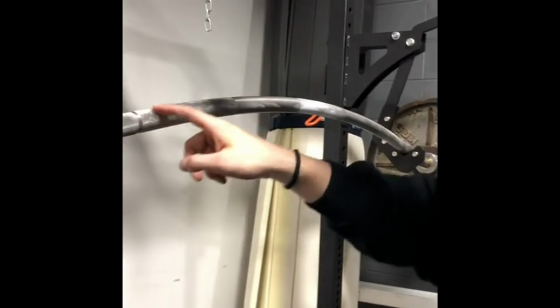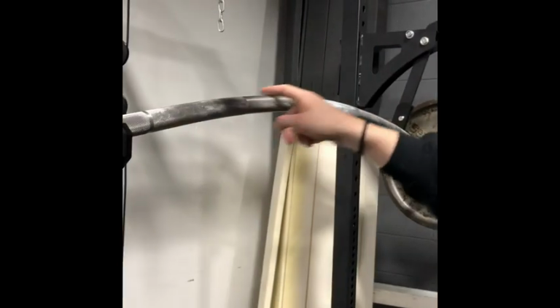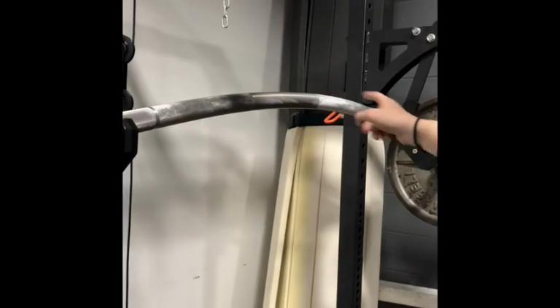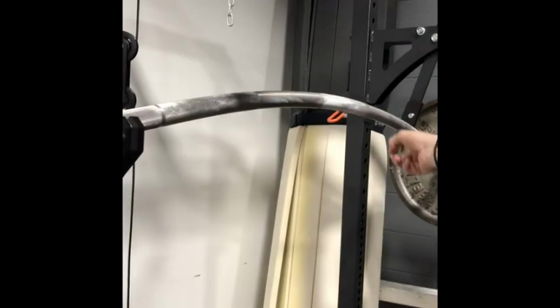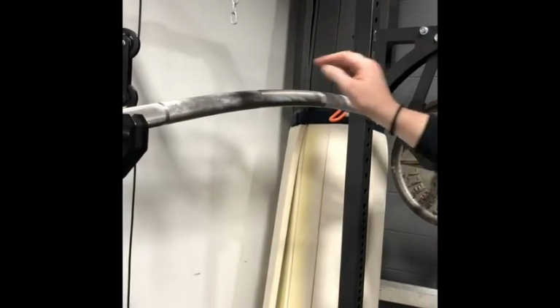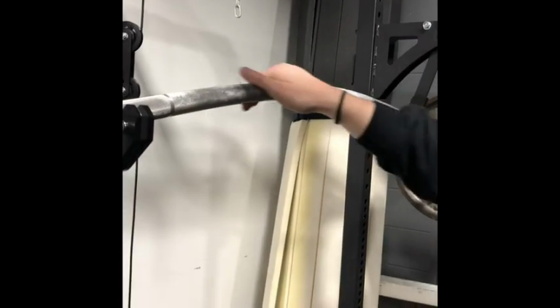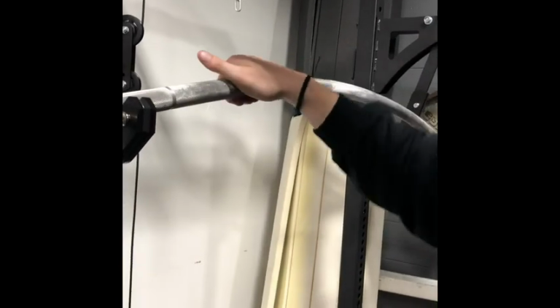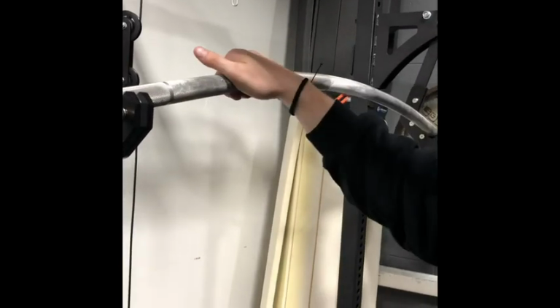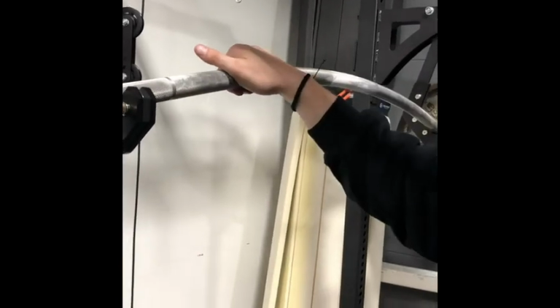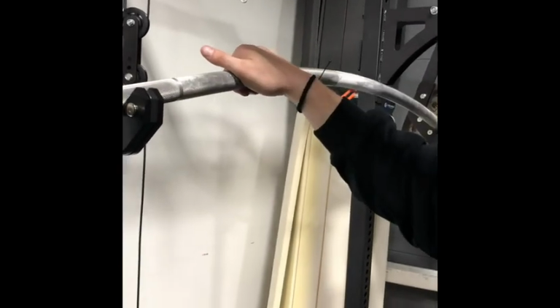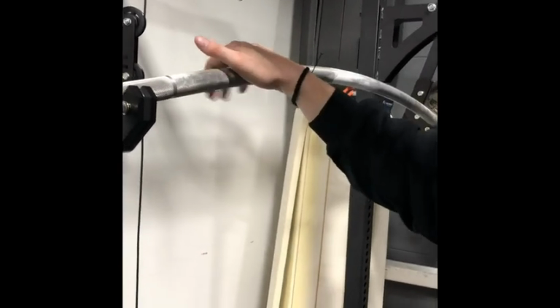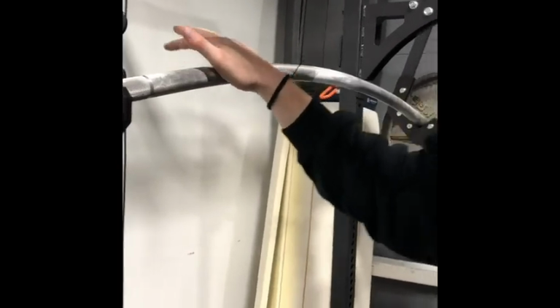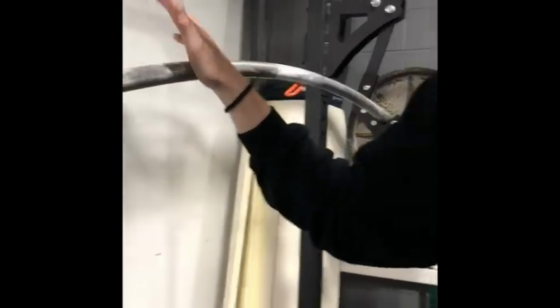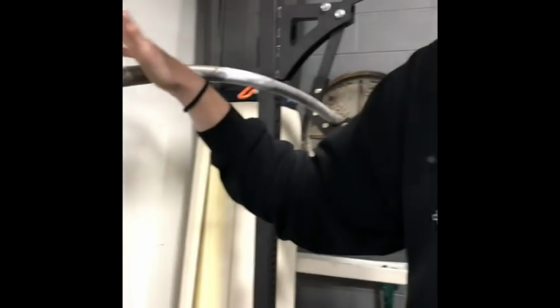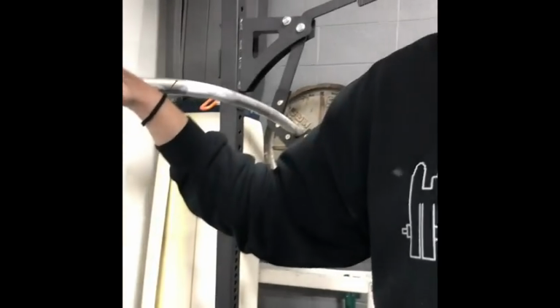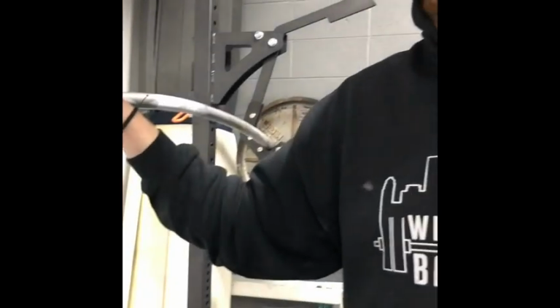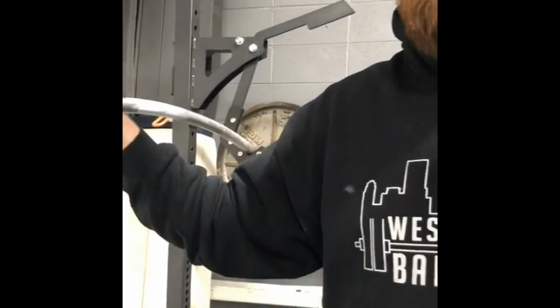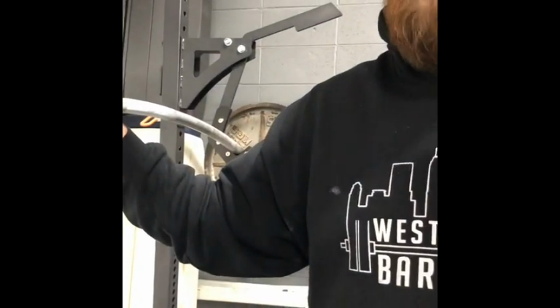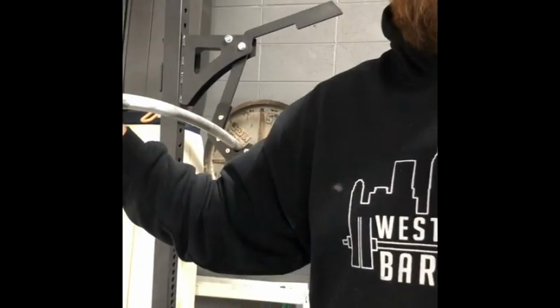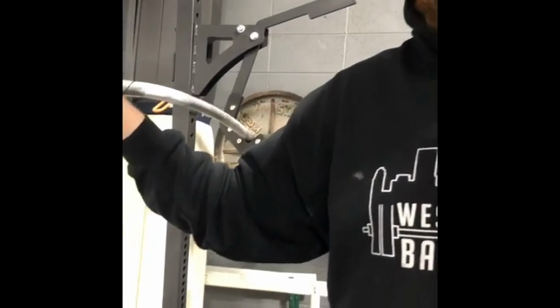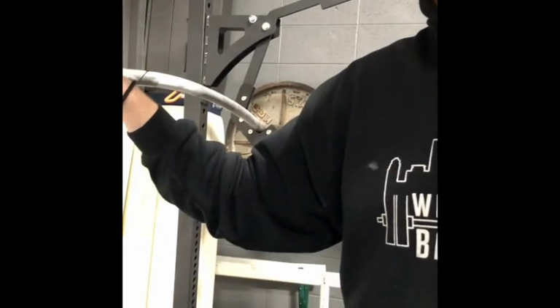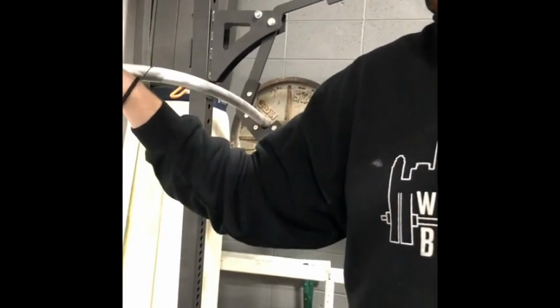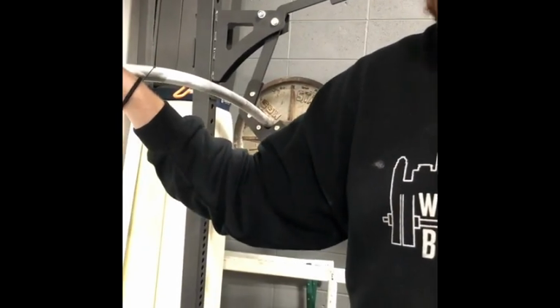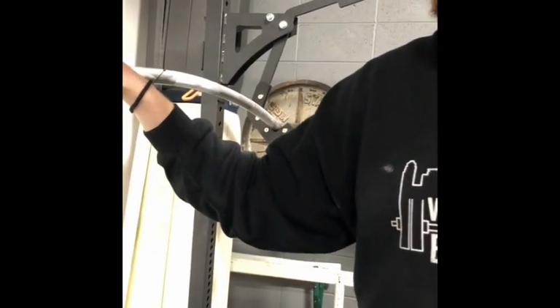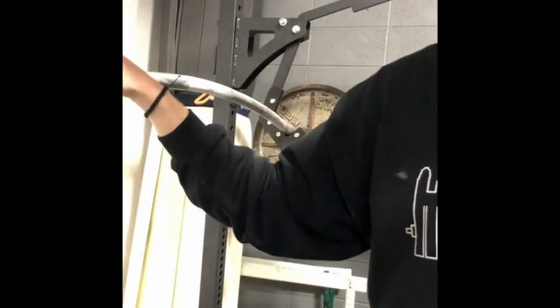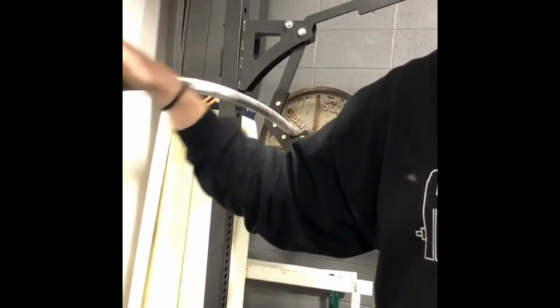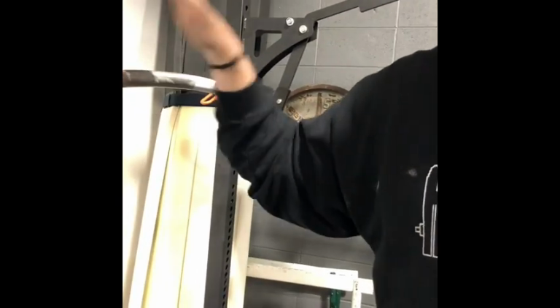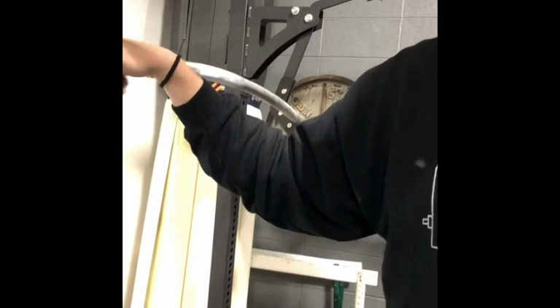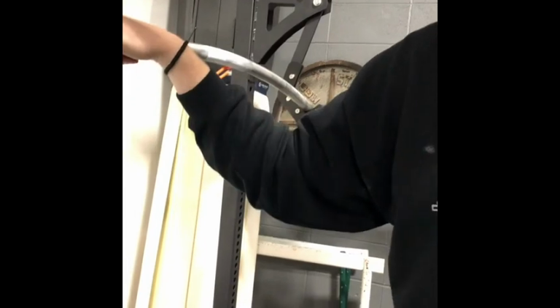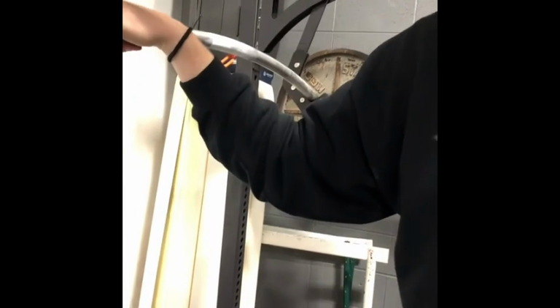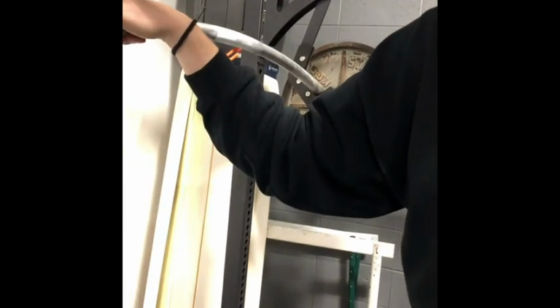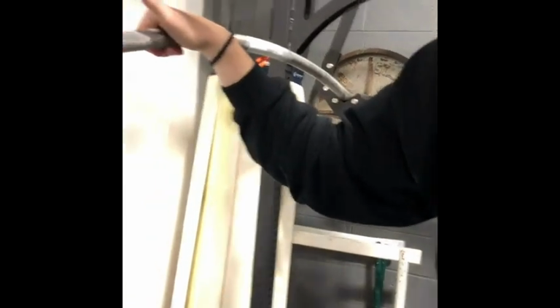The other thing is it's got a little bit bigger camber, so when I'm squatting on it personally, my shoulders feel a lot better compared to other ones that I've used. I'm going to show you a little demo video on it. Thank you.